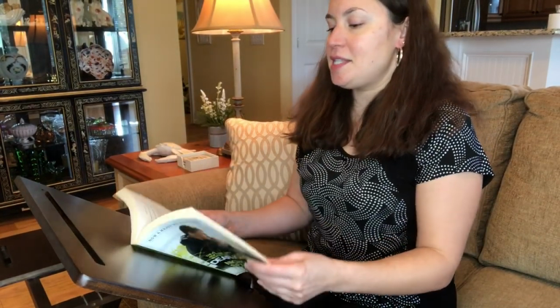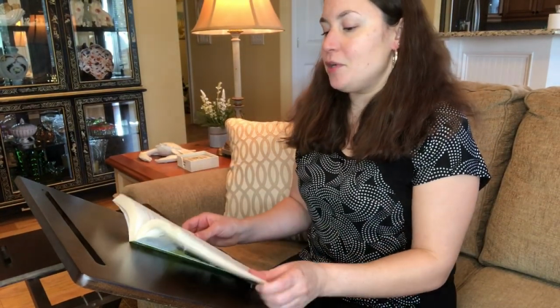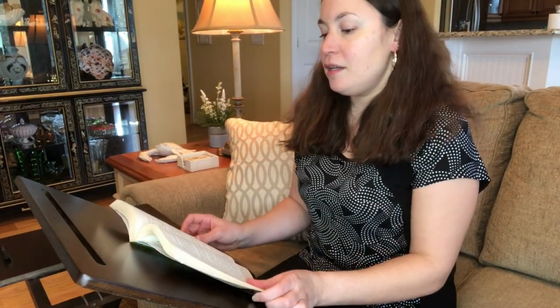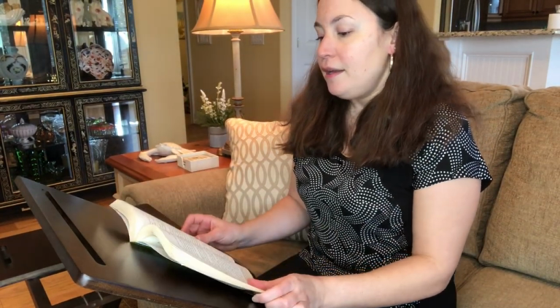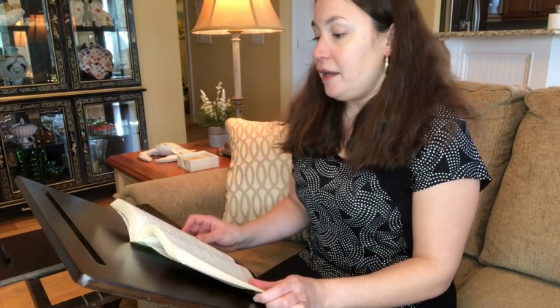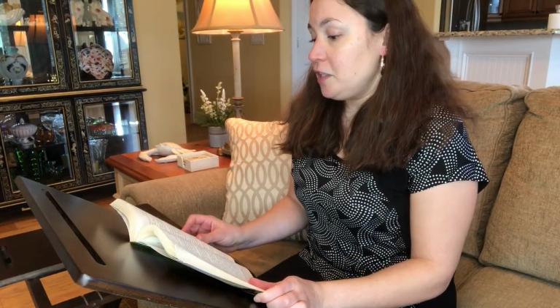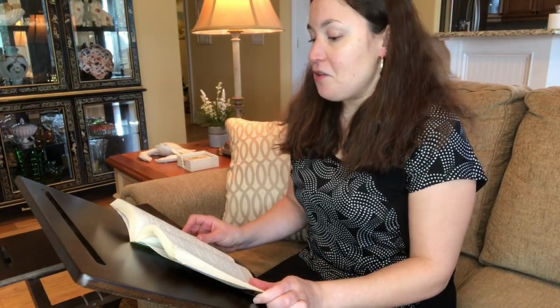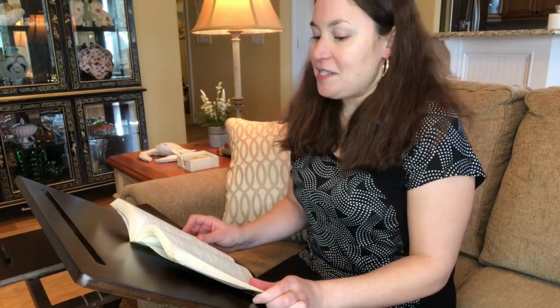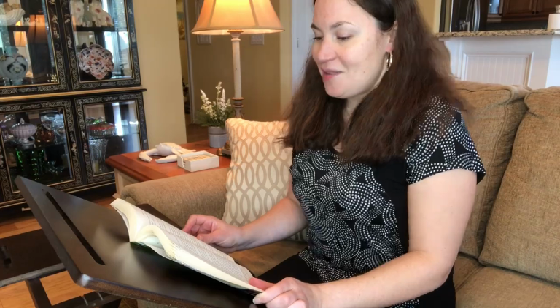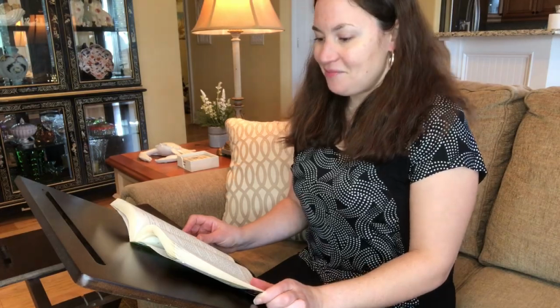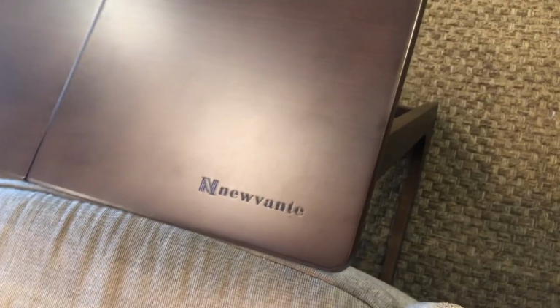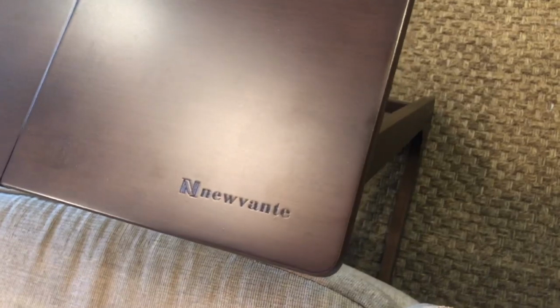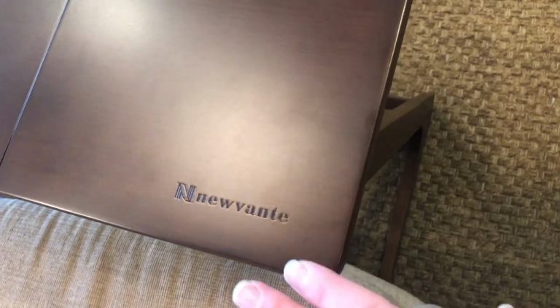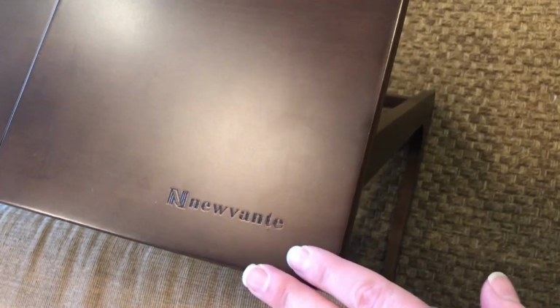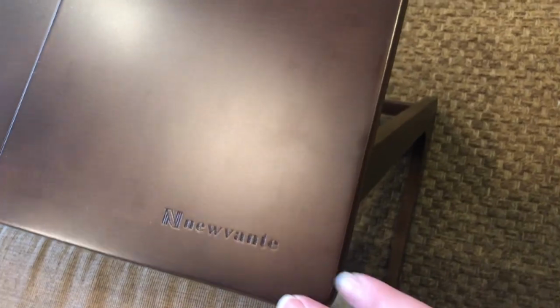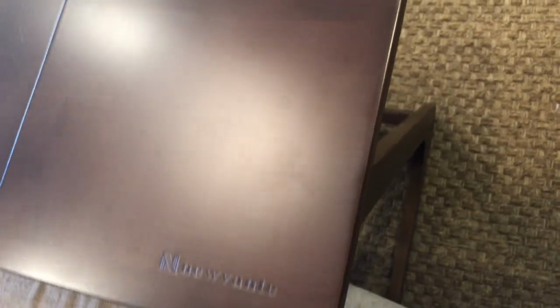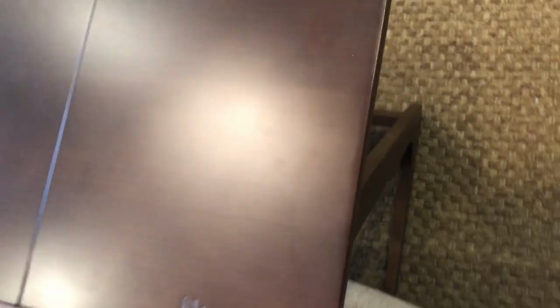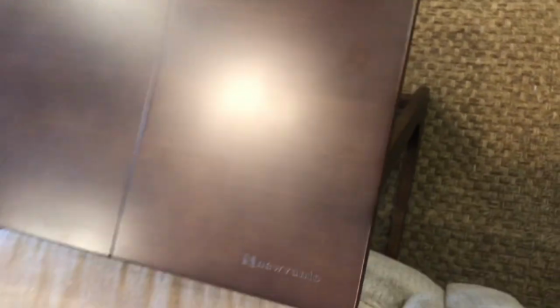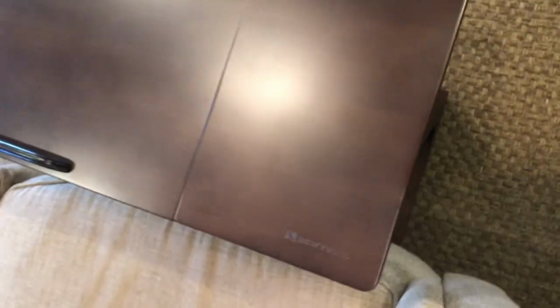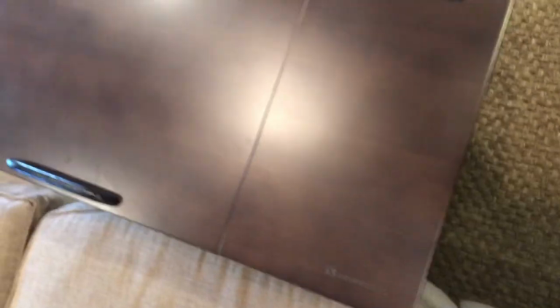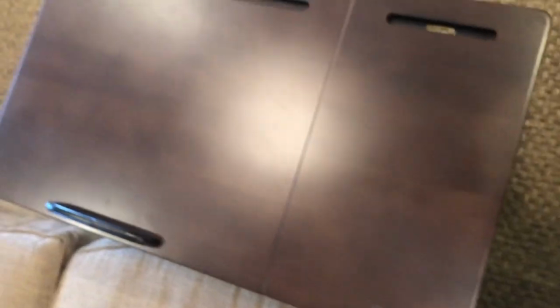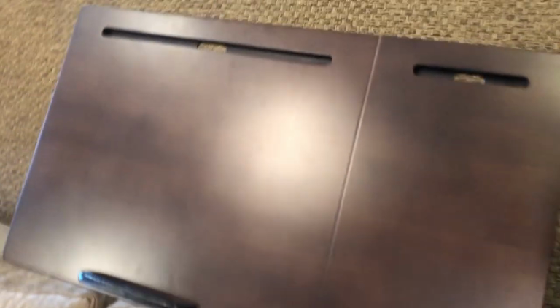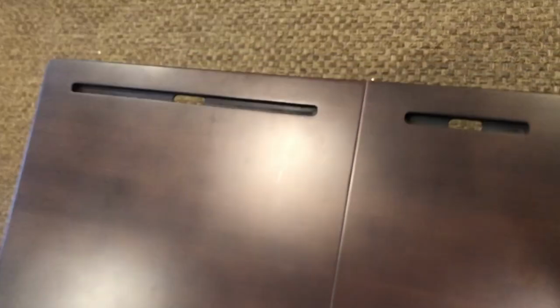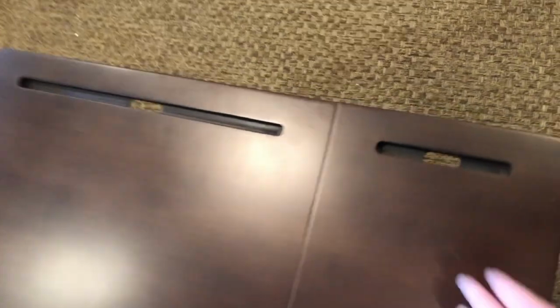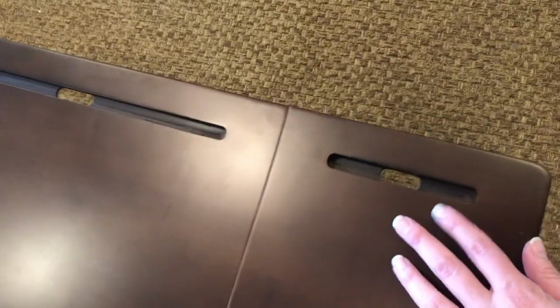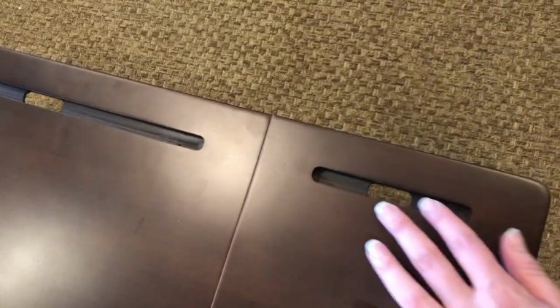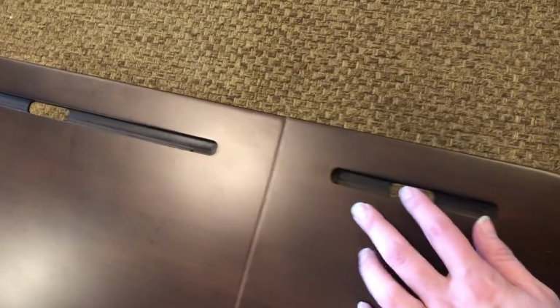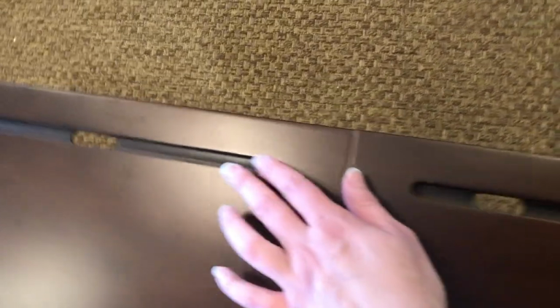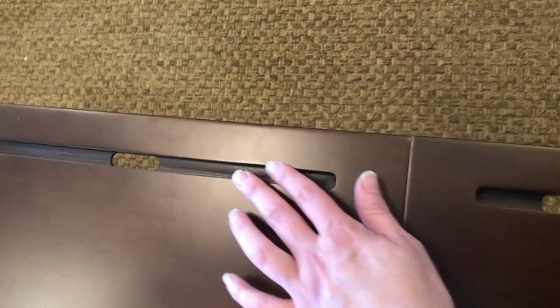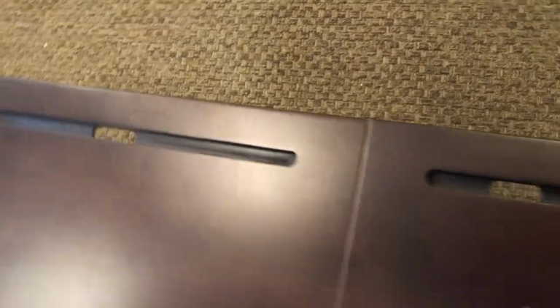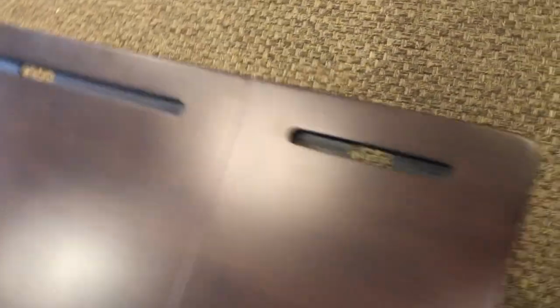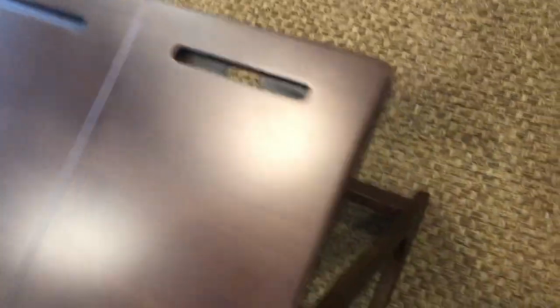Right here is a nice groove where you can easily set your book on and read for hours at a time. Here is a close-up of how stunning this bamboo table really is, with the inserts for your phone and iPad.